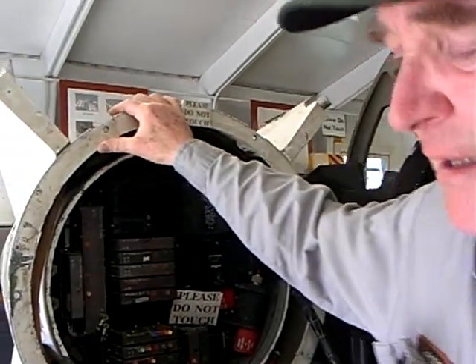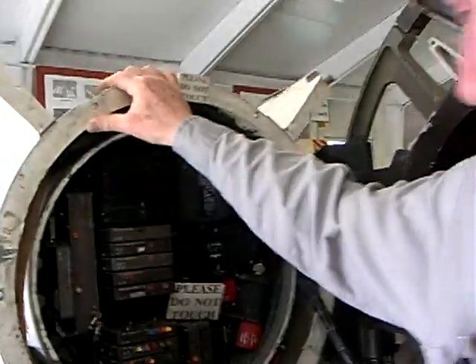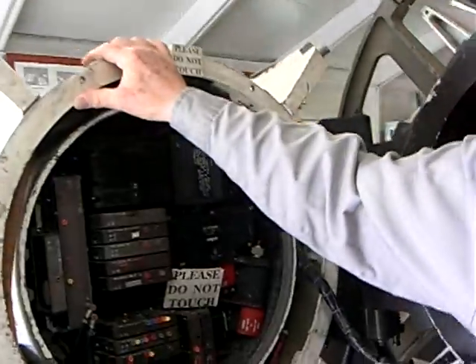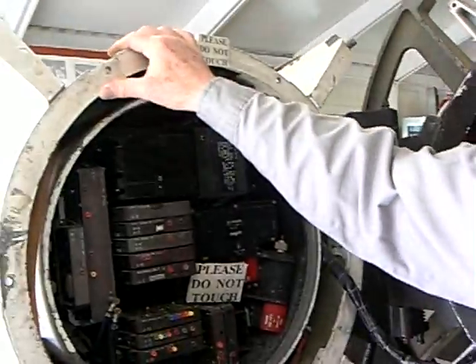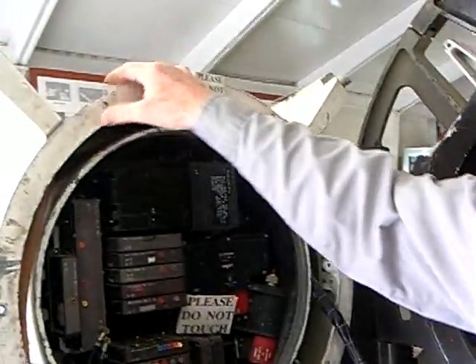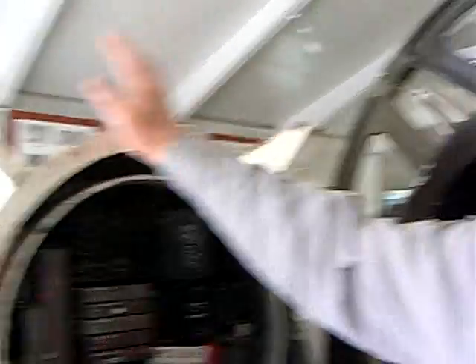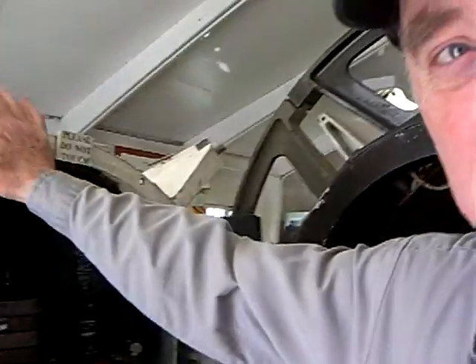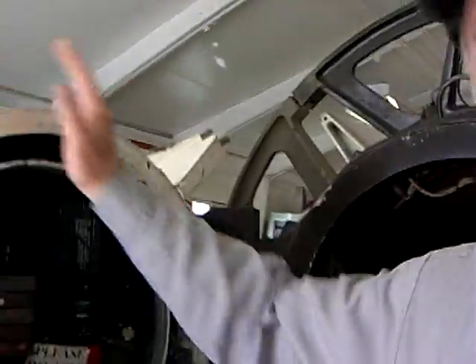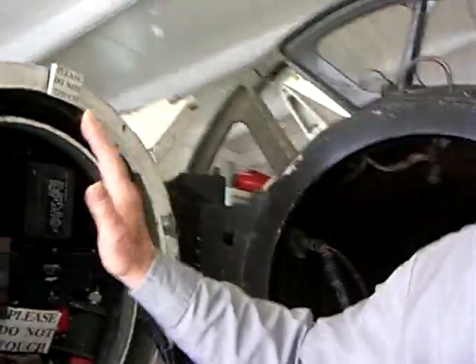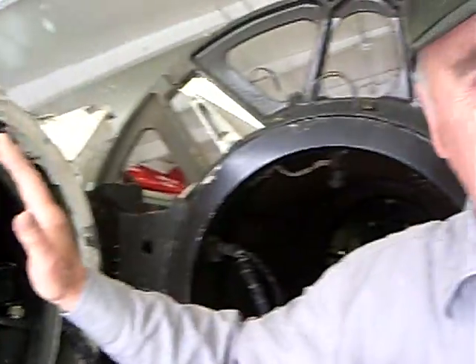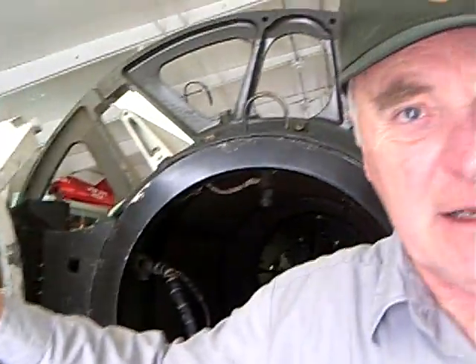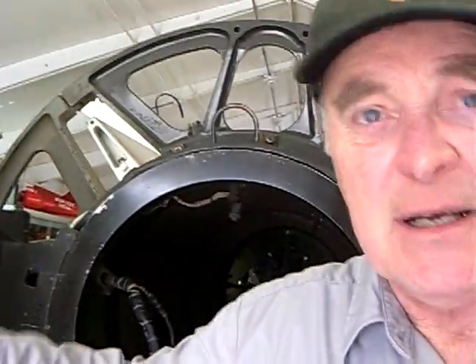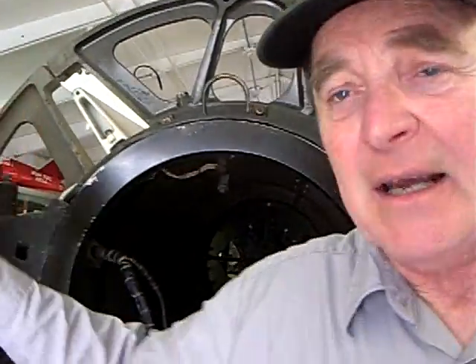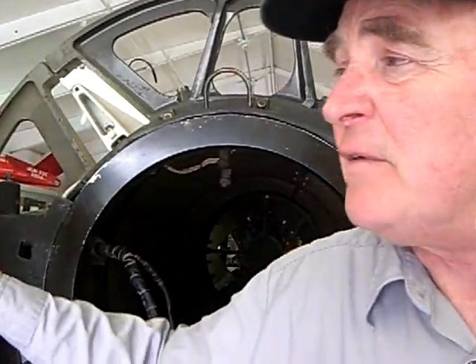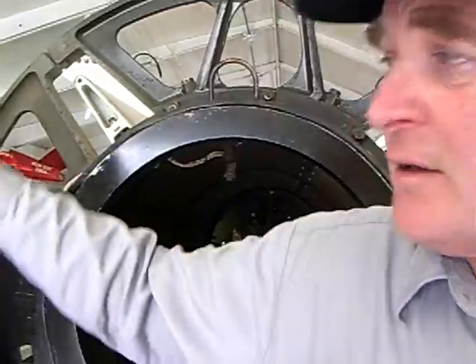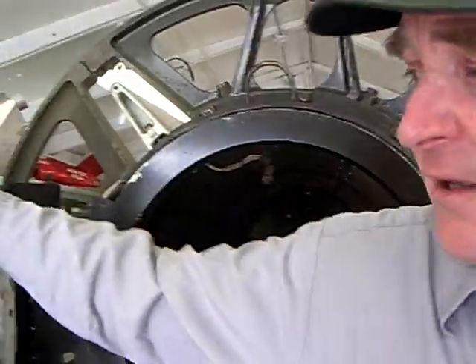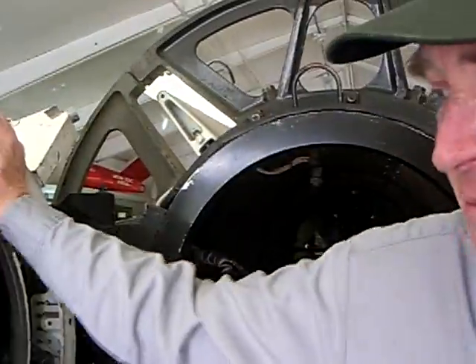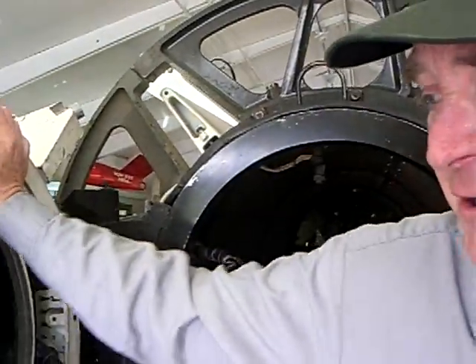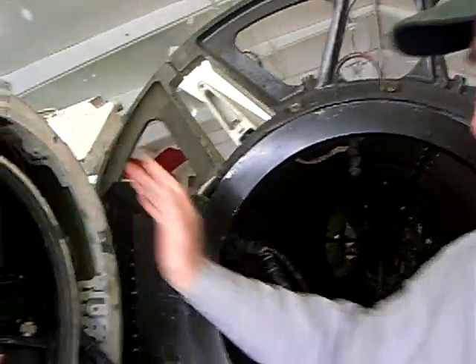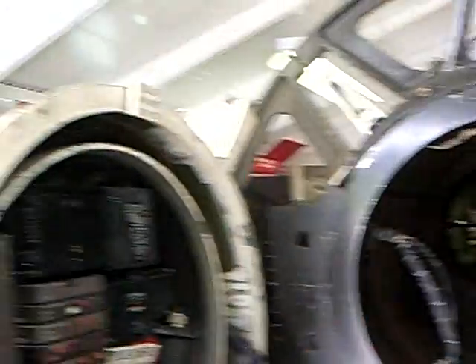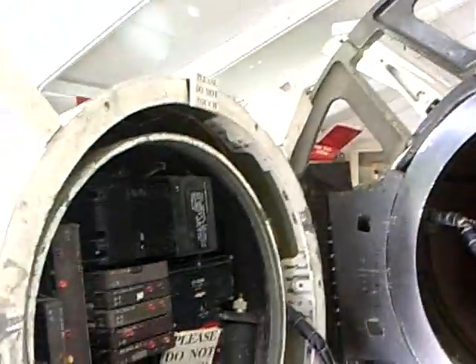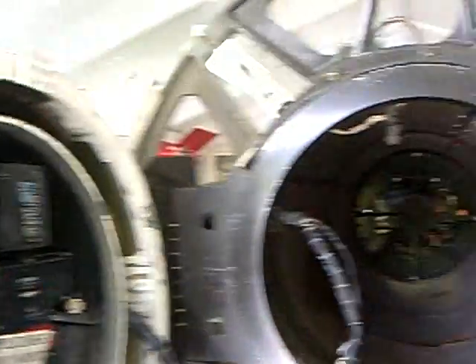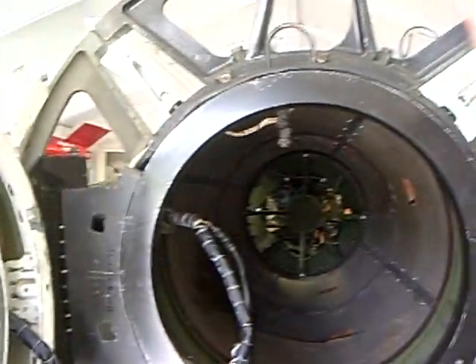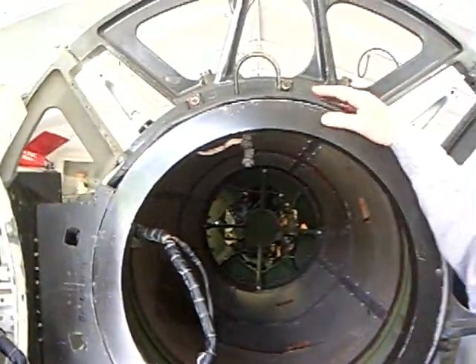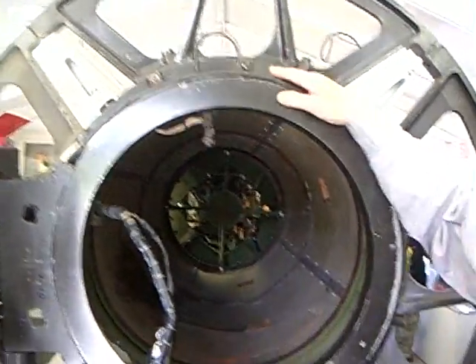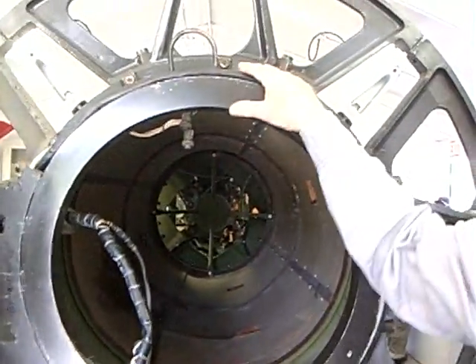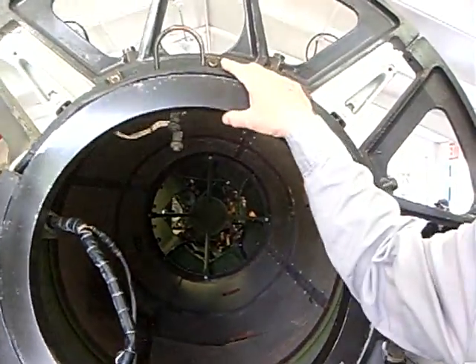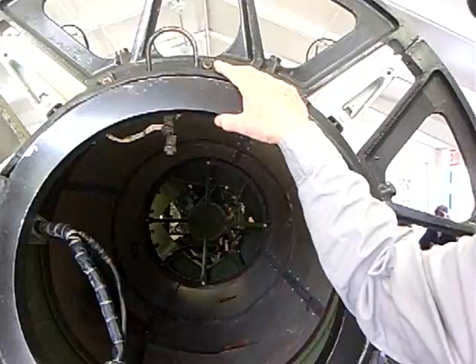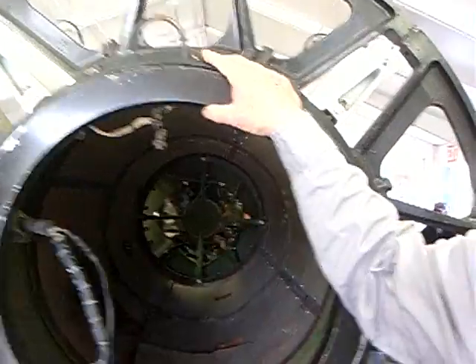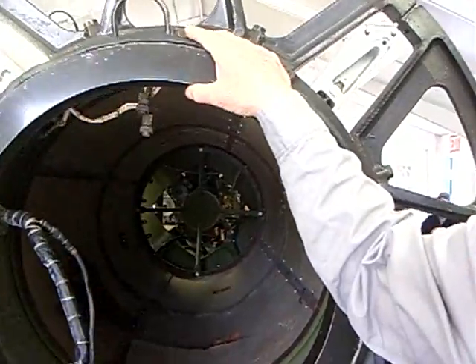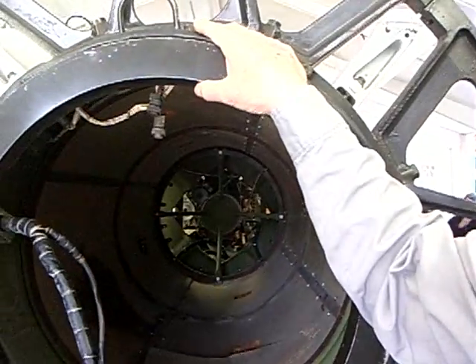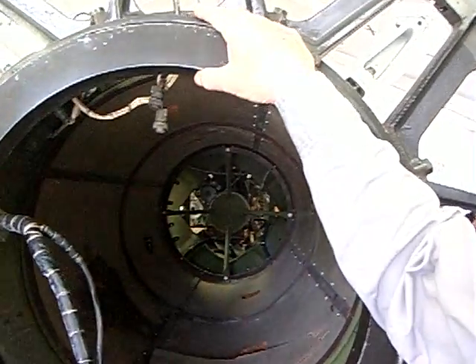The first missiles here were the Ajax missiles, which had a range of 25 miles. In 1958, the Hercules missile was commissioned, and this had a range of 90 miles surface to air and 125 miles surface to surface.